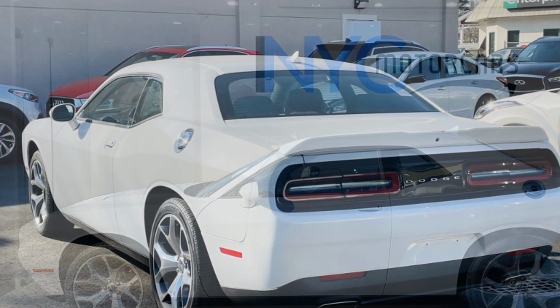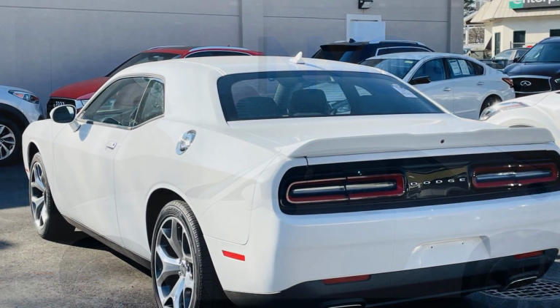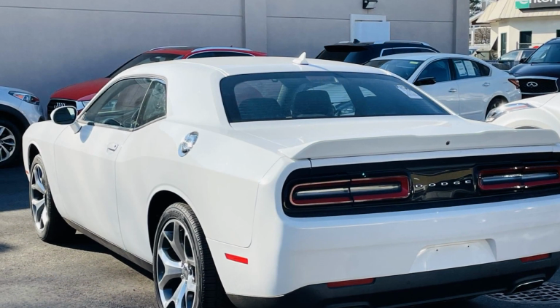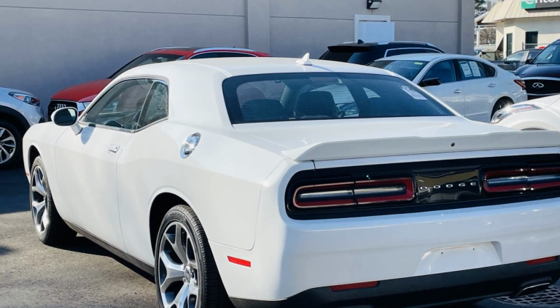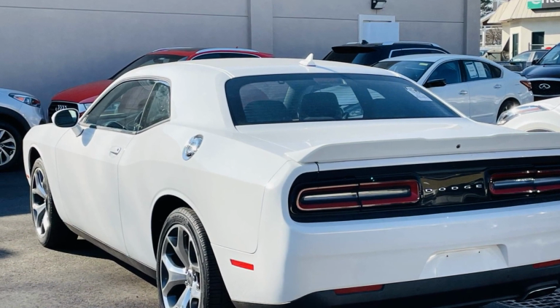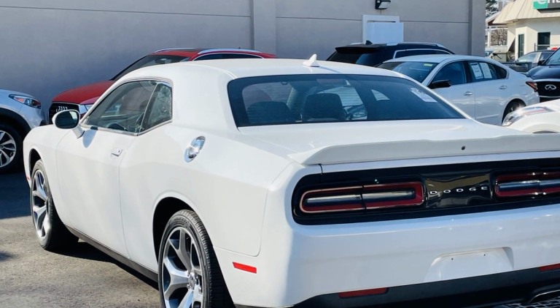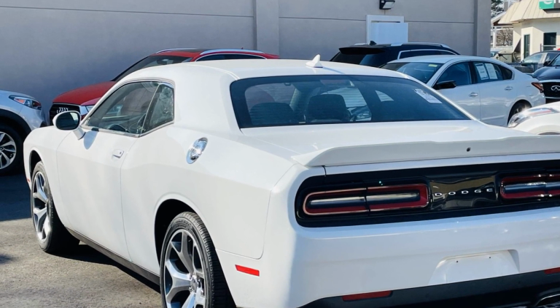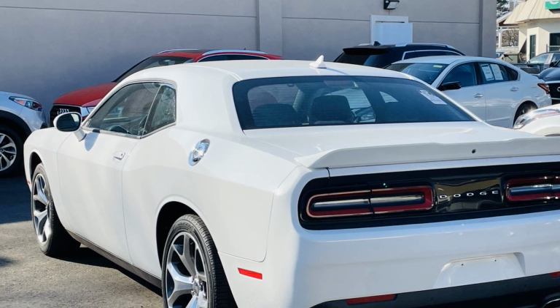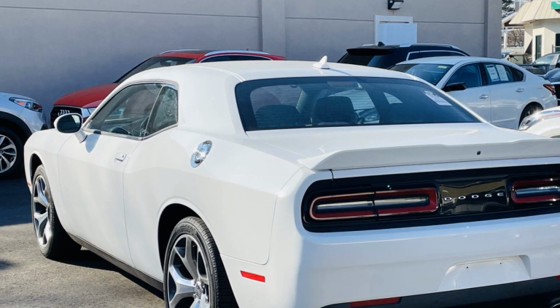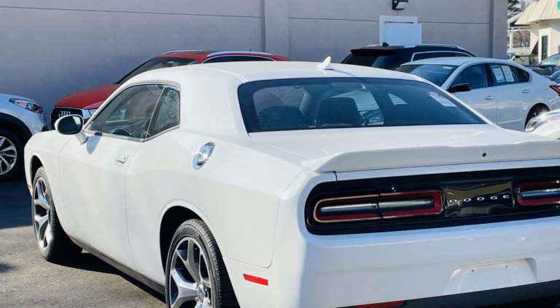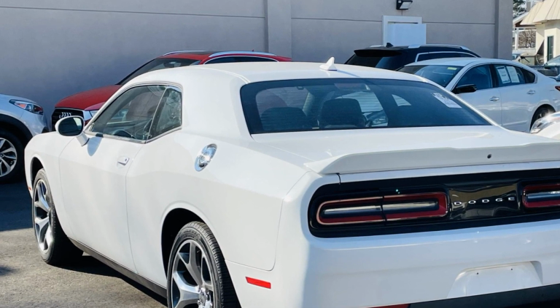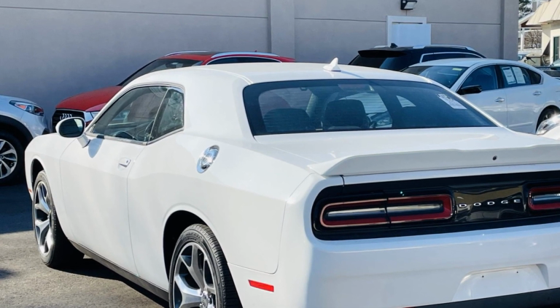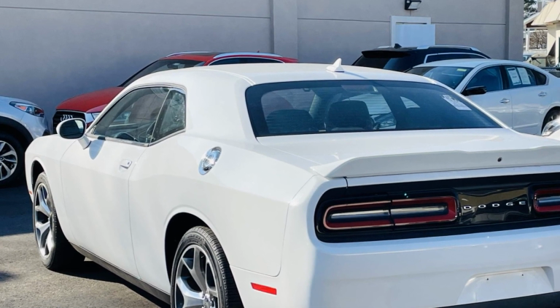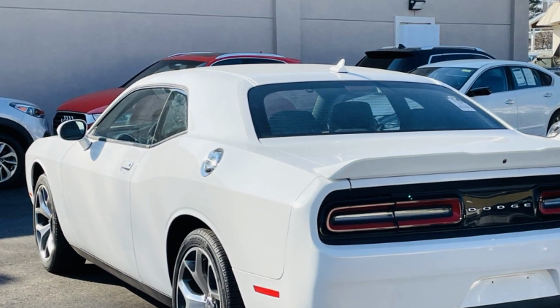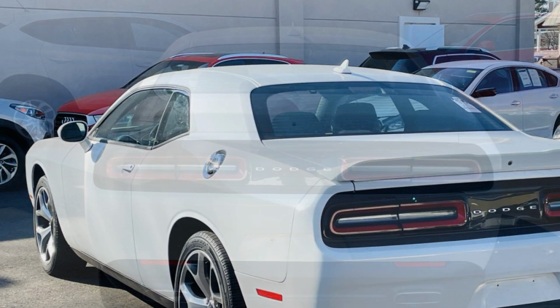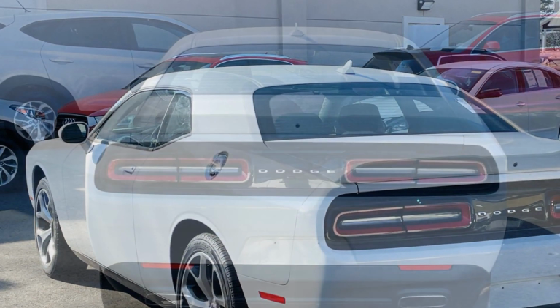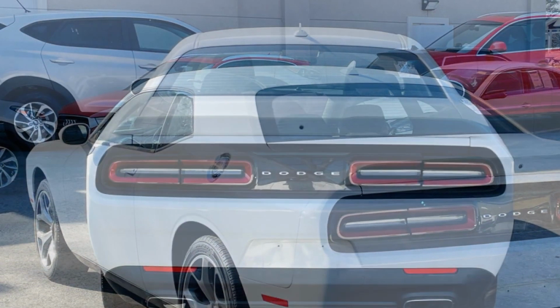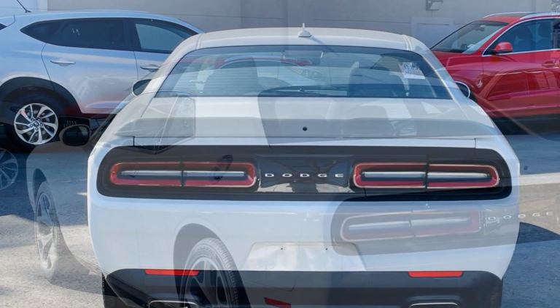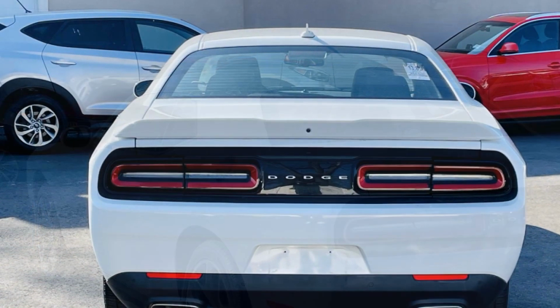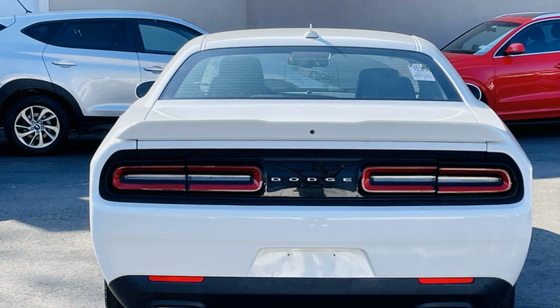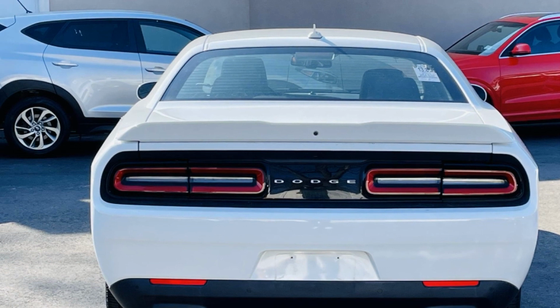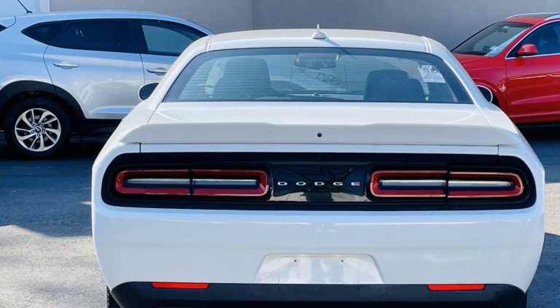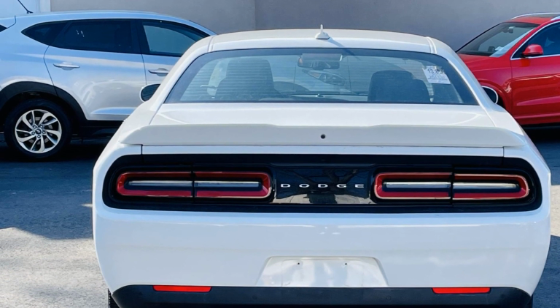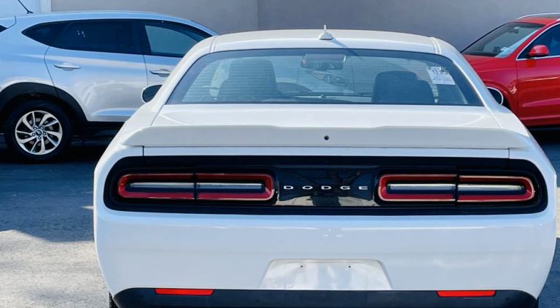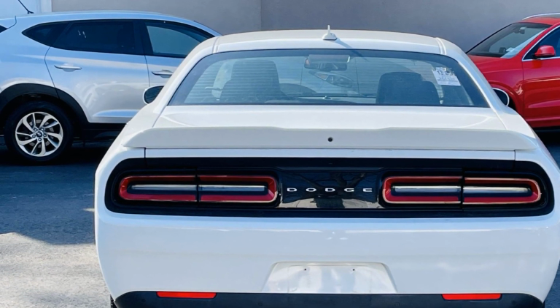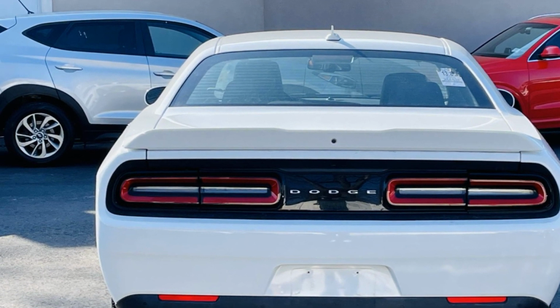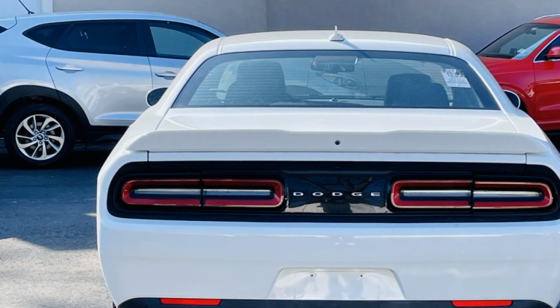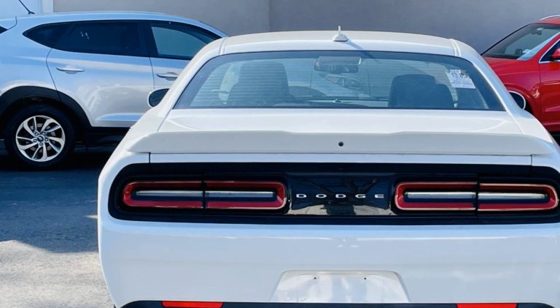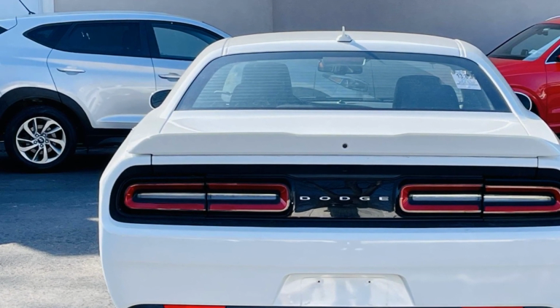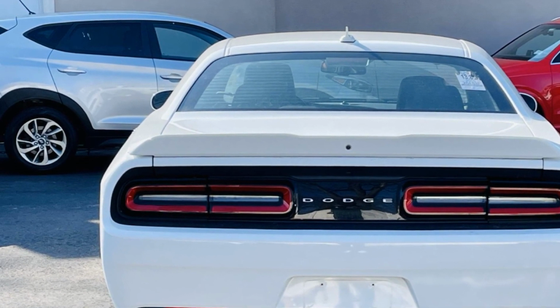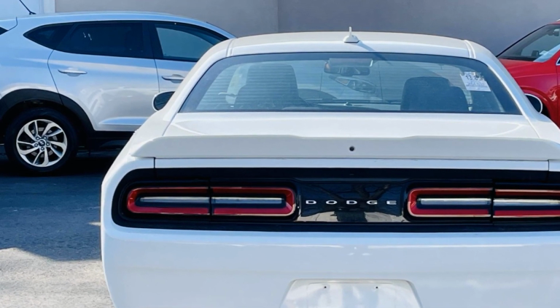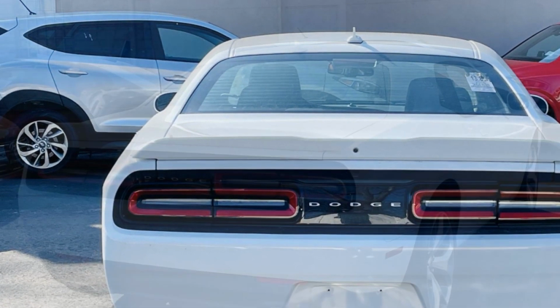Keyless entry, steering wheel audio controls, engine immobilizer, automatic headlights, auto dimming rear view mirror, auxiliary input, aluminum wheels, leather wrapped steering wheel.